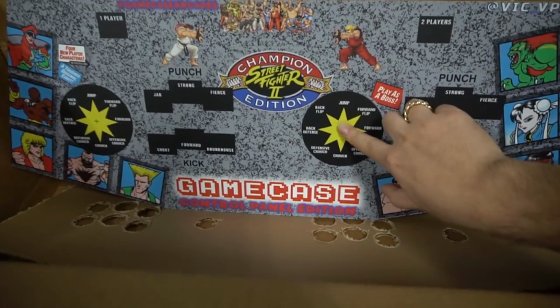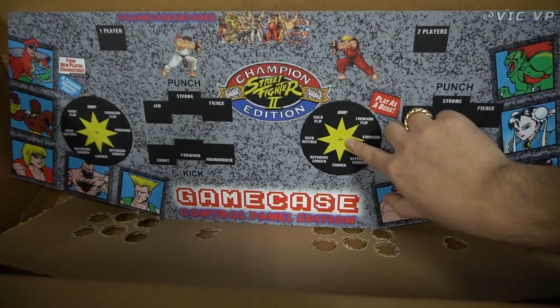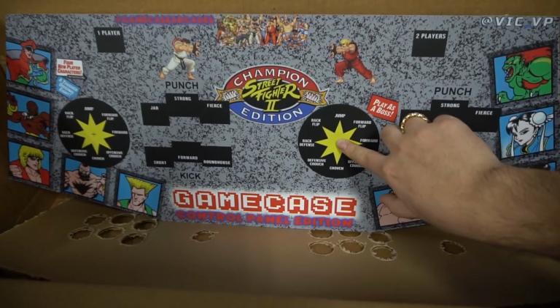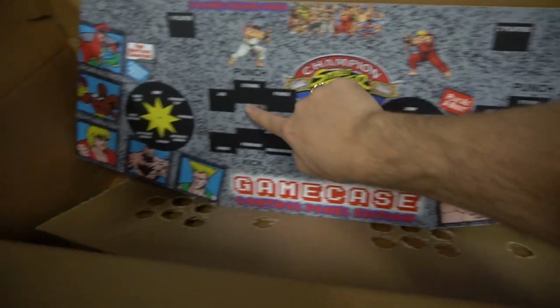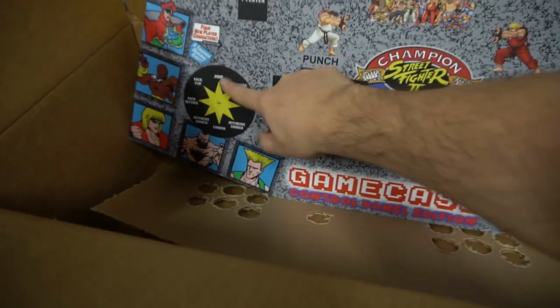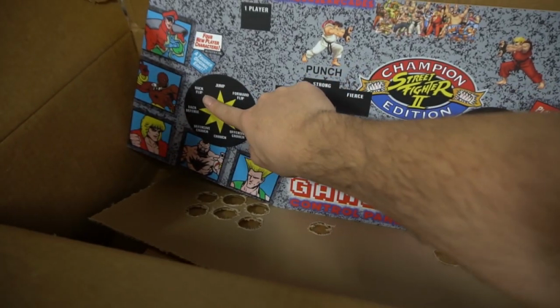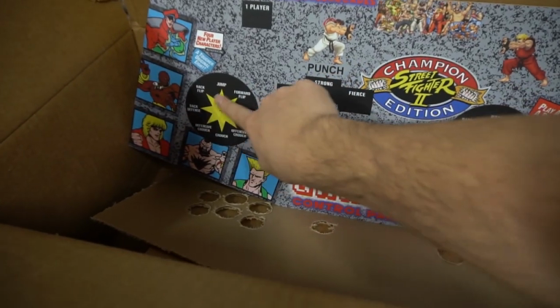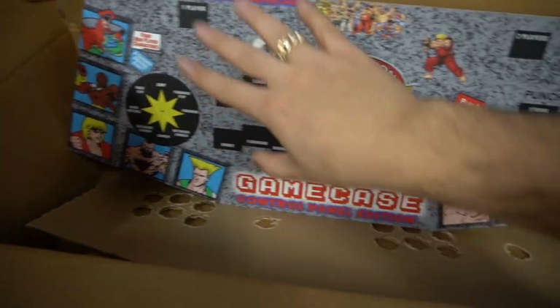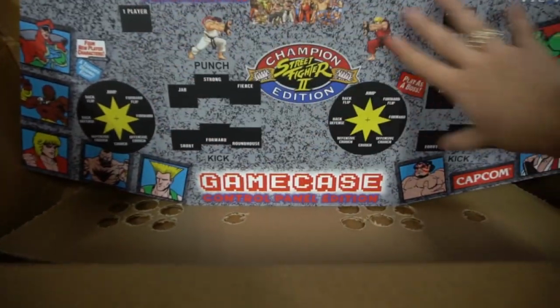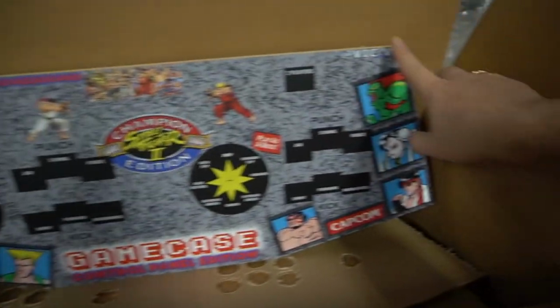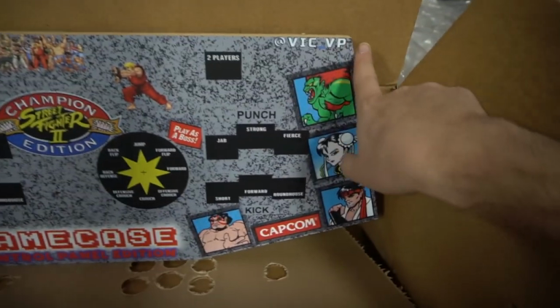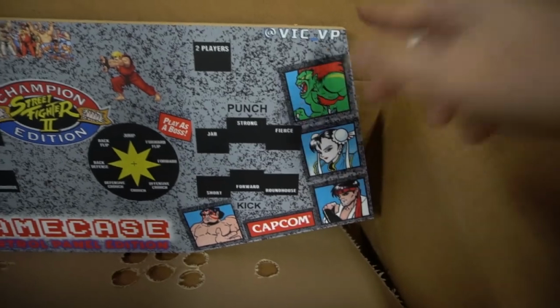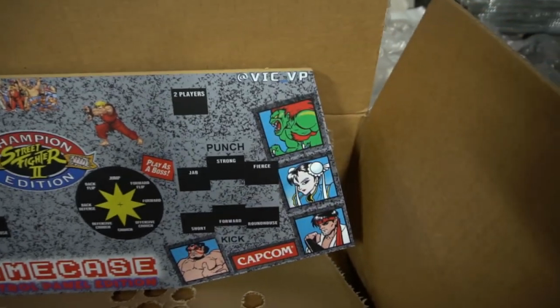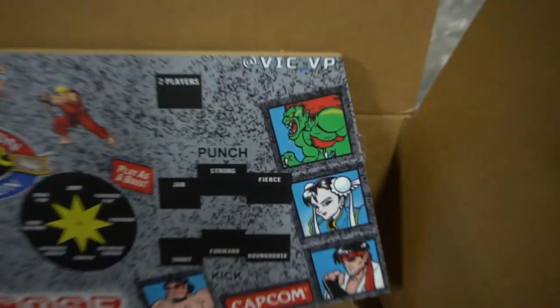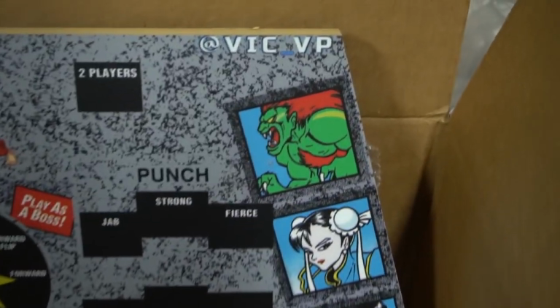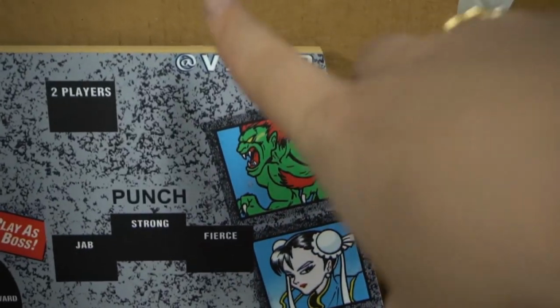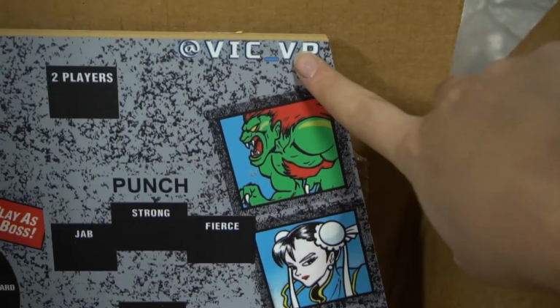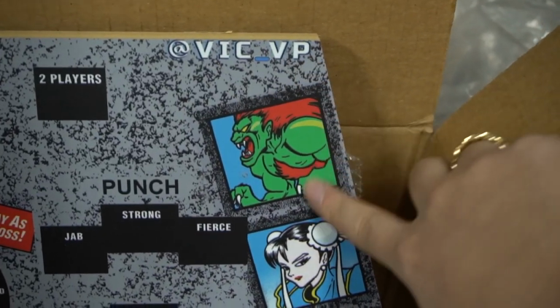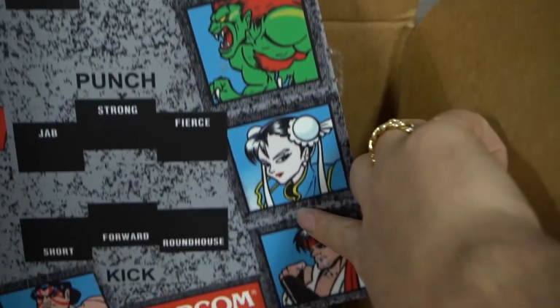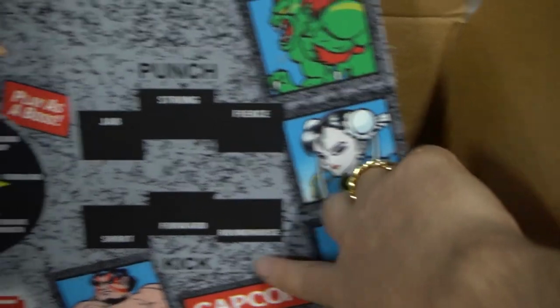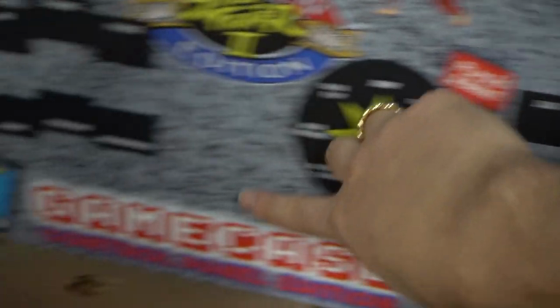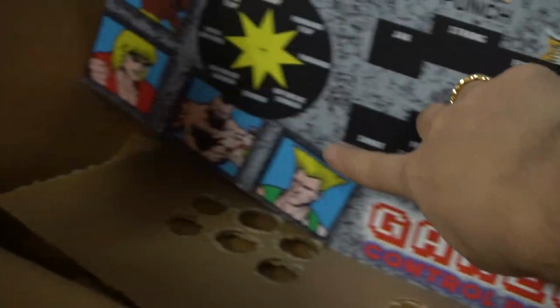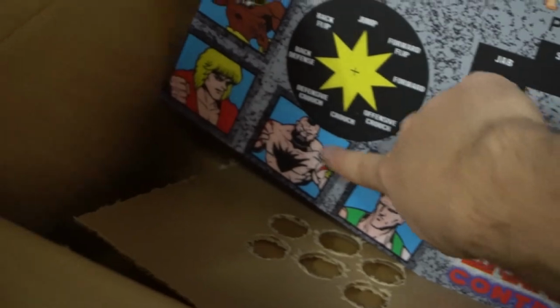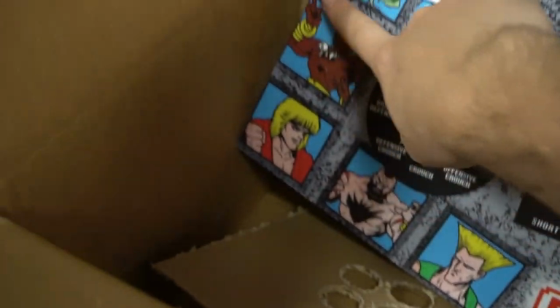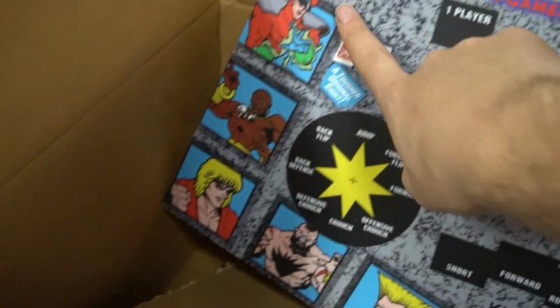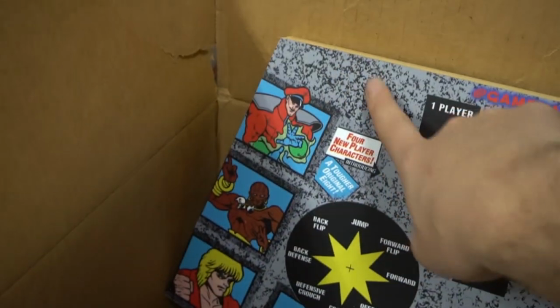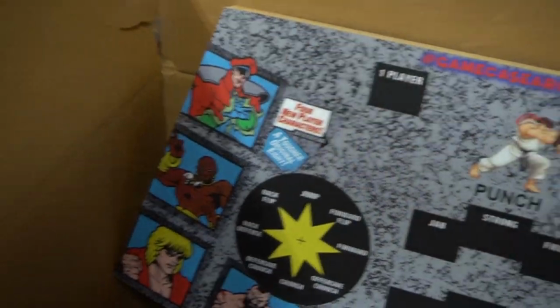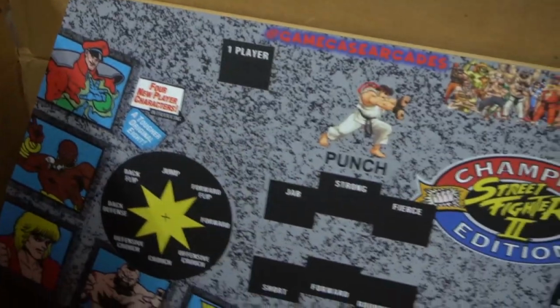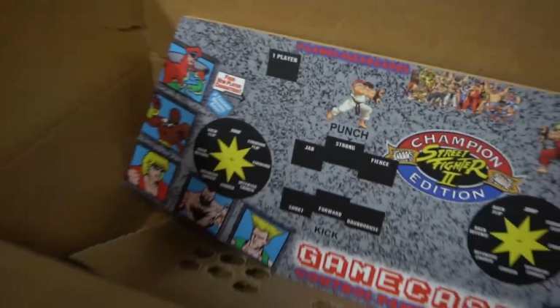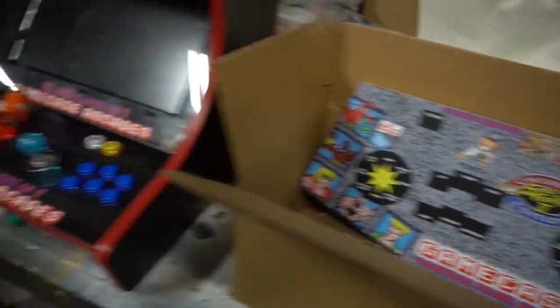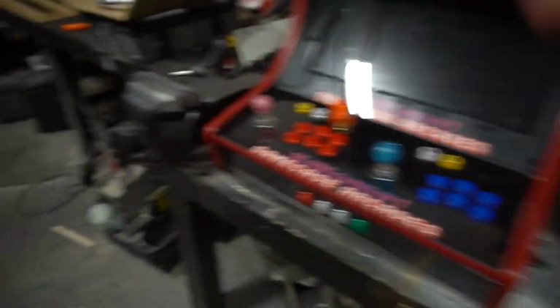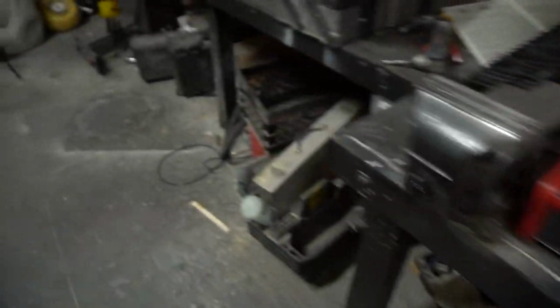You have to make the whole cutouts, meaning we have to take a blade to this. But just real quick, take a look at the vinyl. Vinyl covers up everything — you don't see any imperfections with the vinyl. Vinyl looks clean, no scratches. This was in bubble wrap. It's perfect.